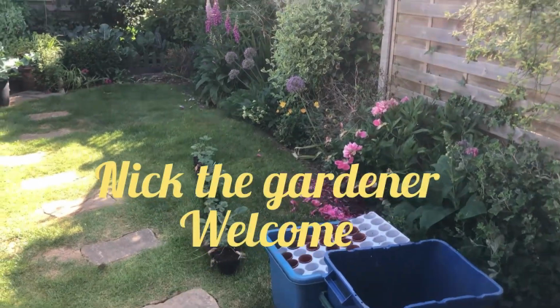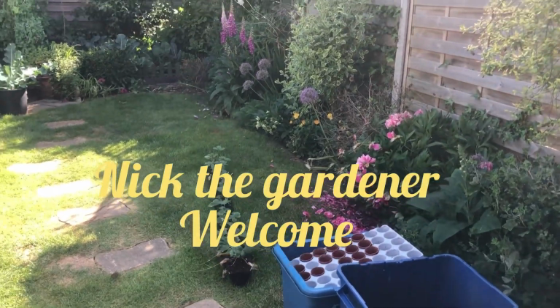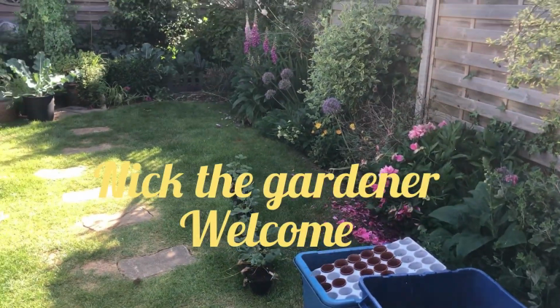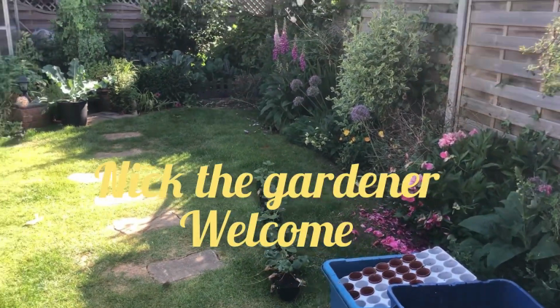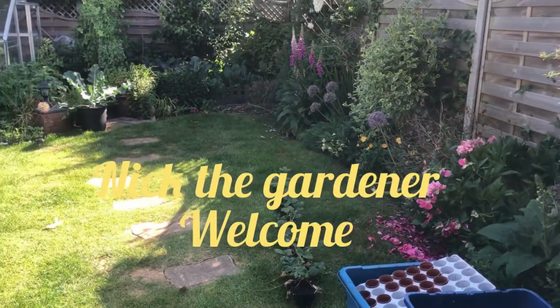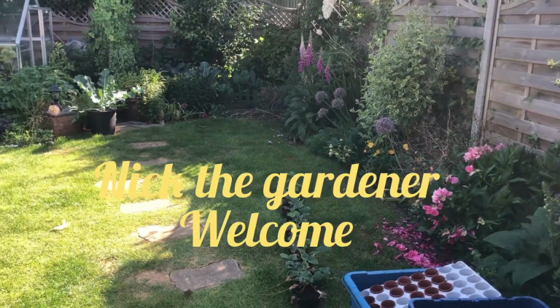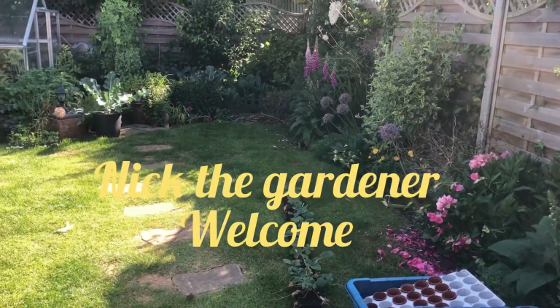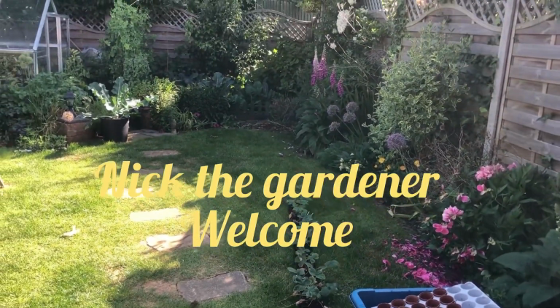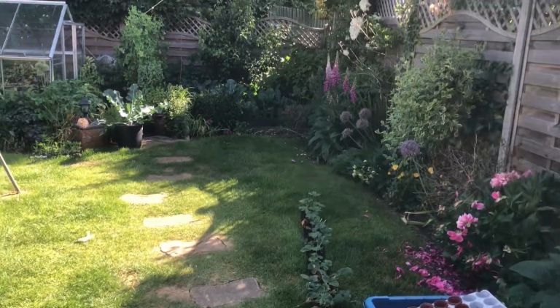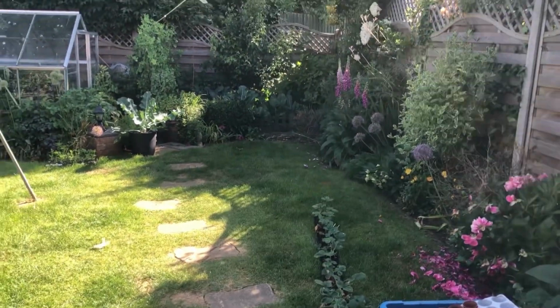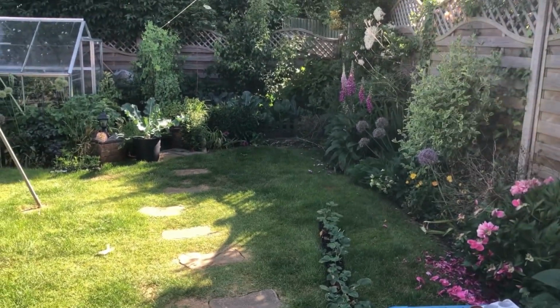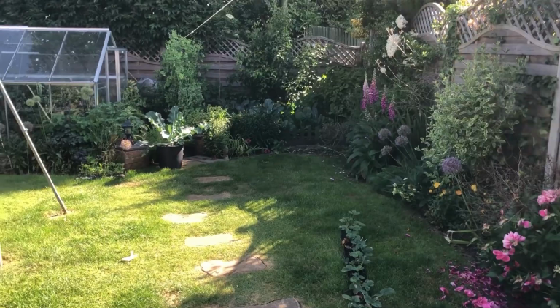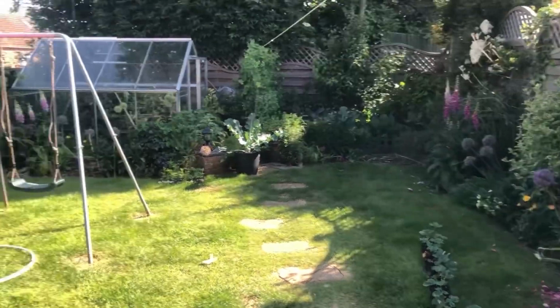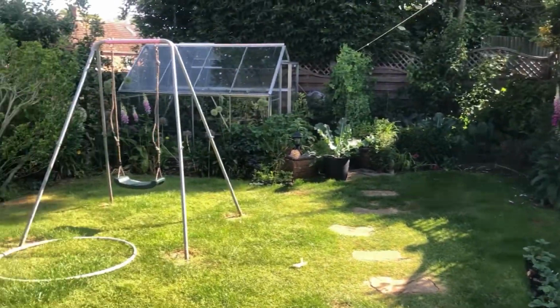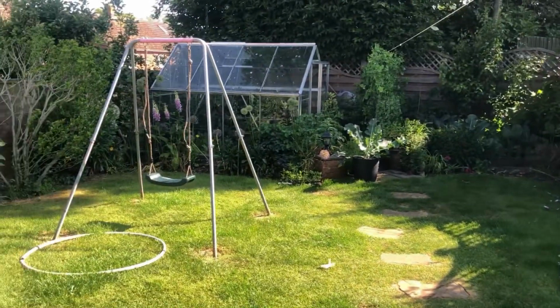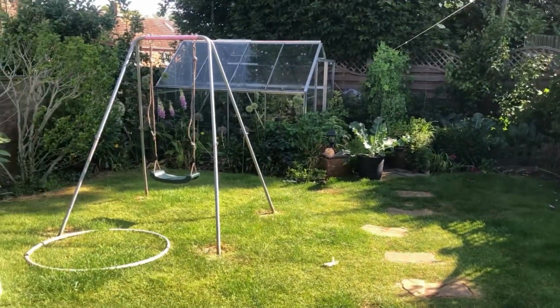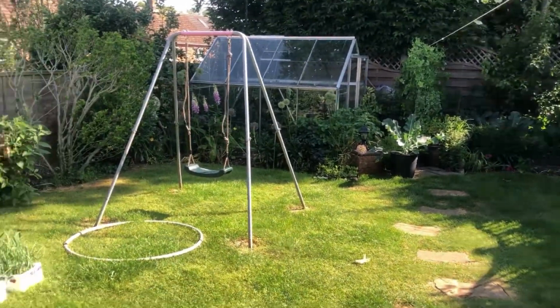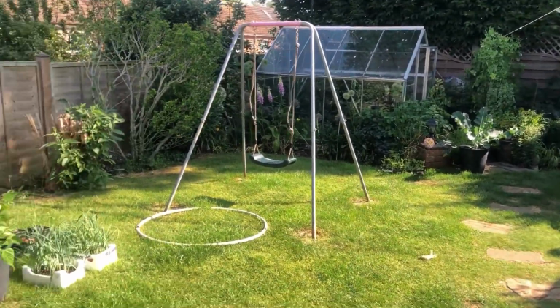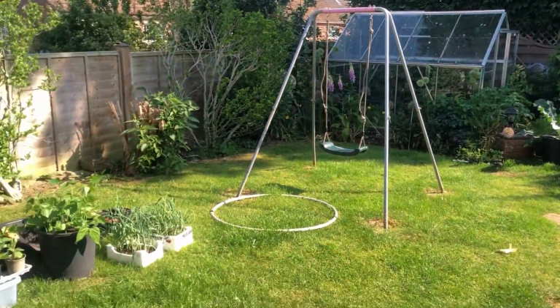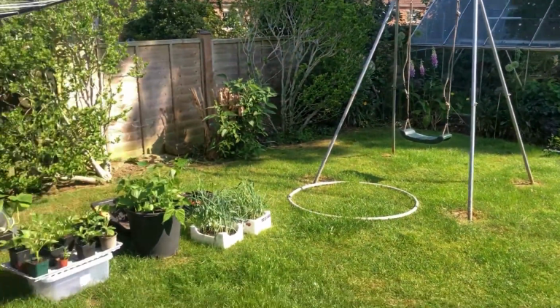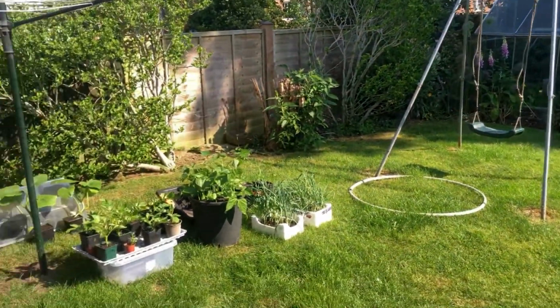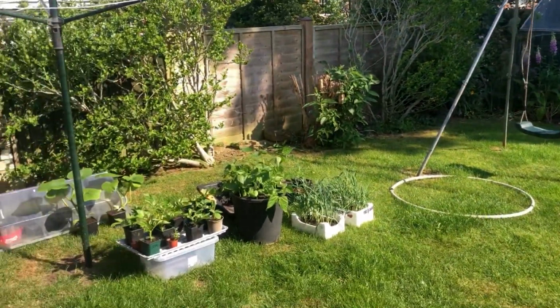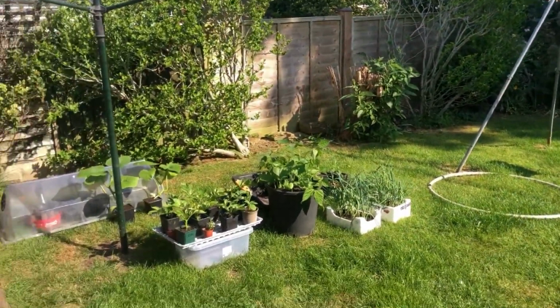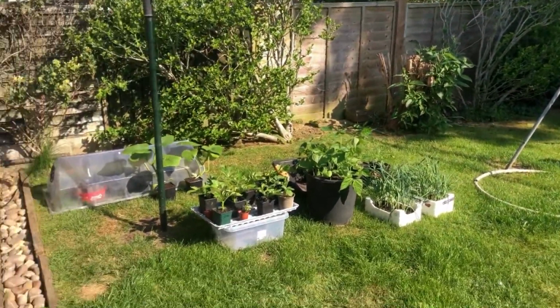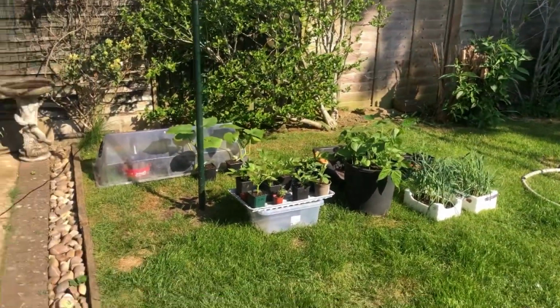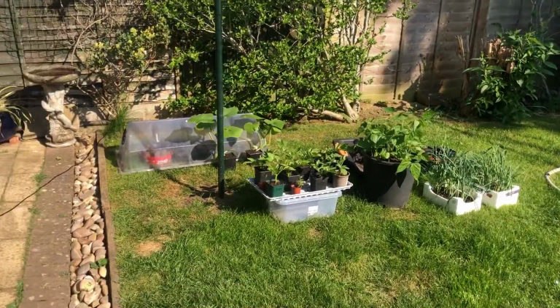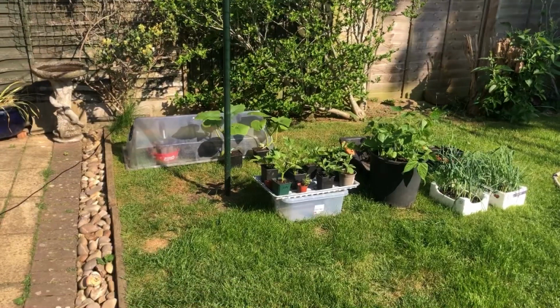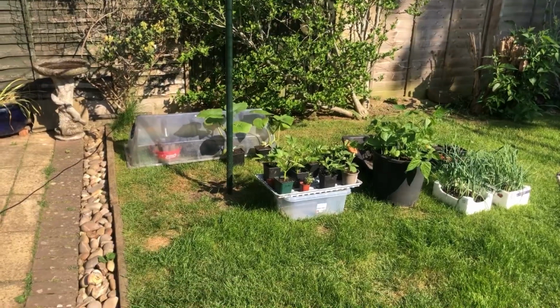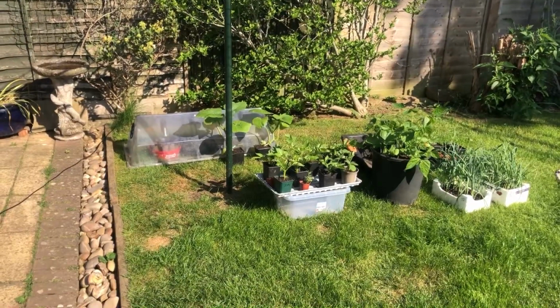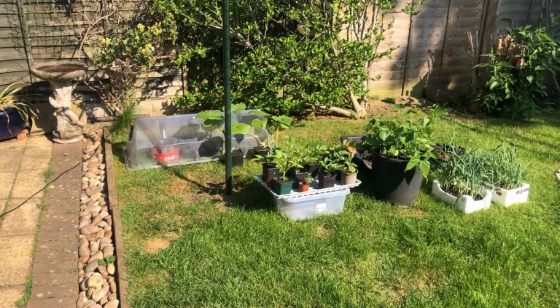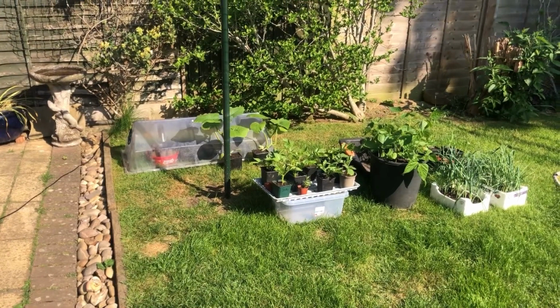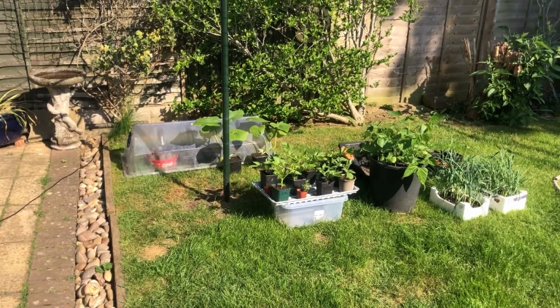Good morning everyone. Saturday the 10th of June and it's a beautiful day. I just thought I'd give you a quick look around the back garden.